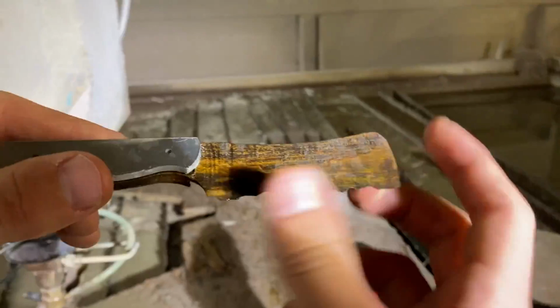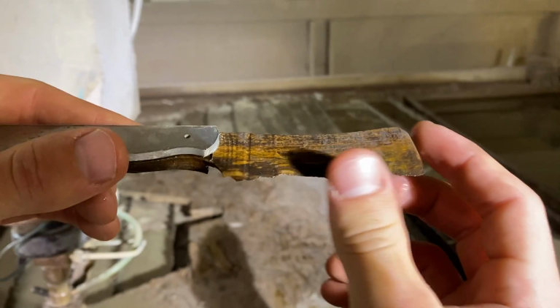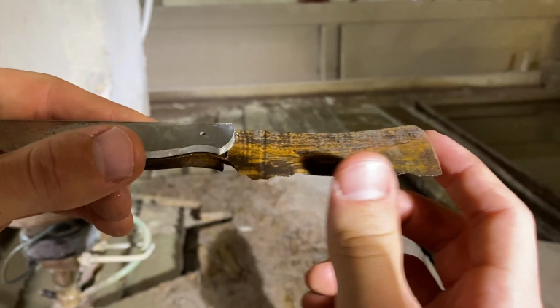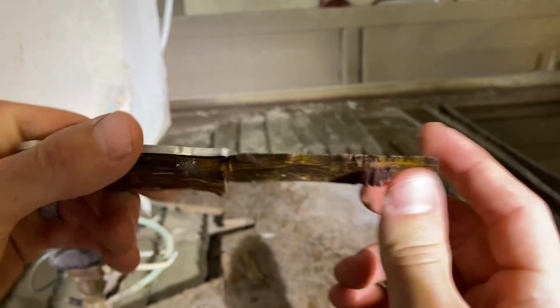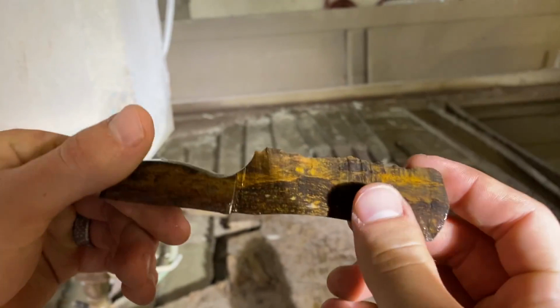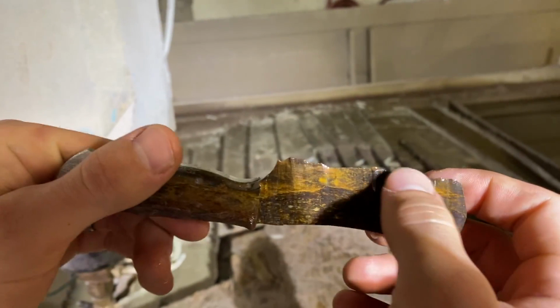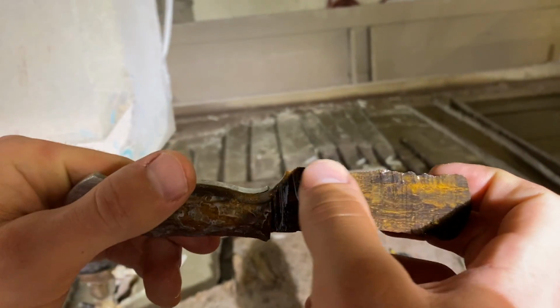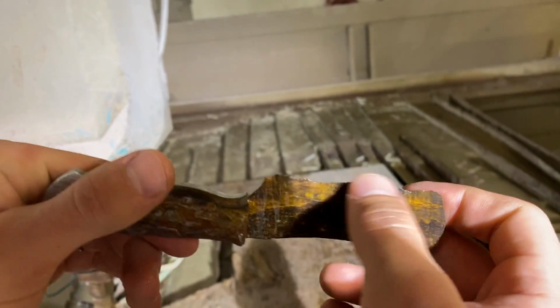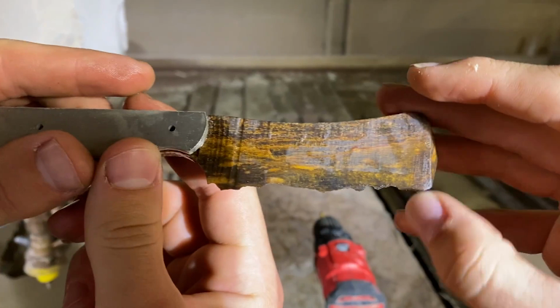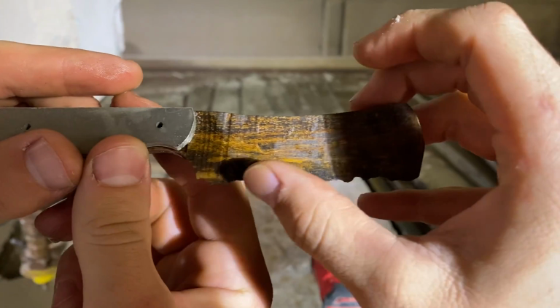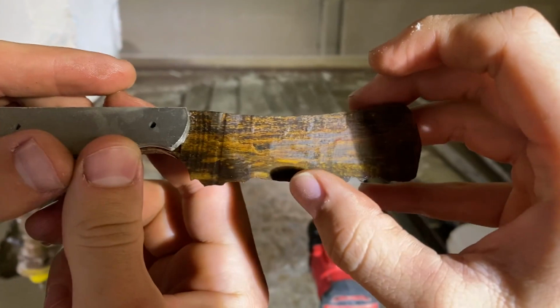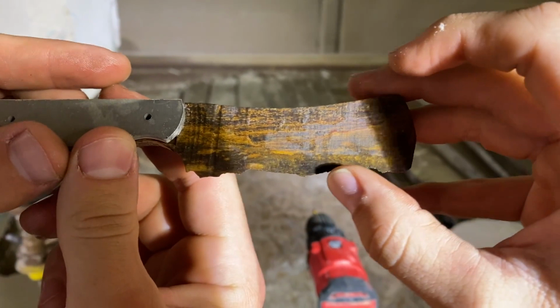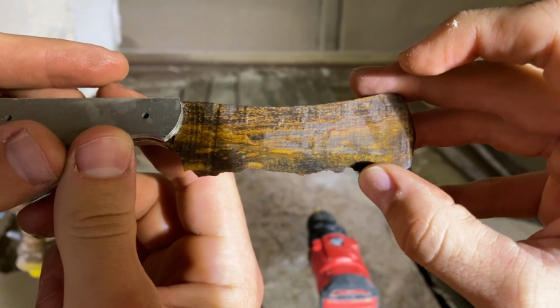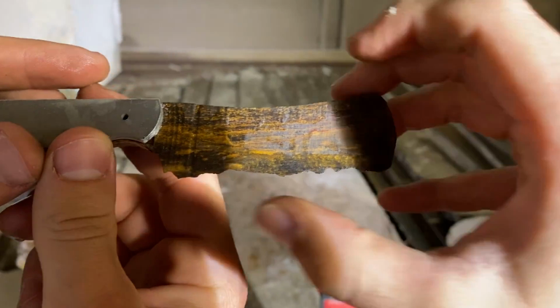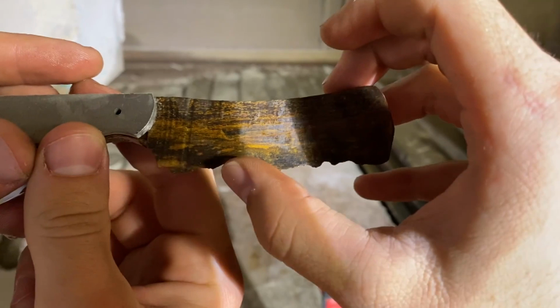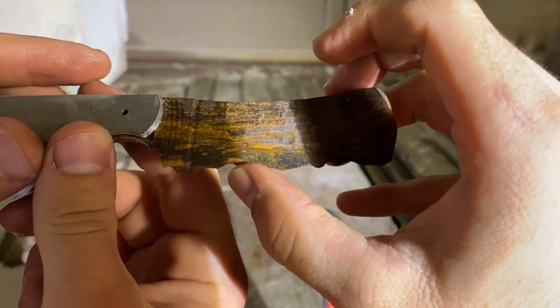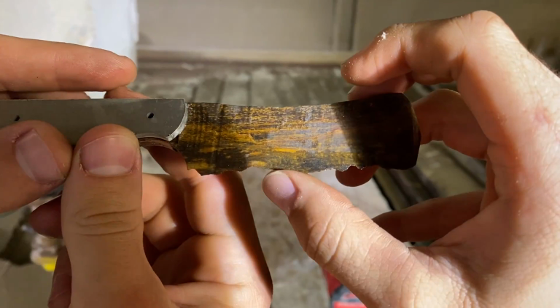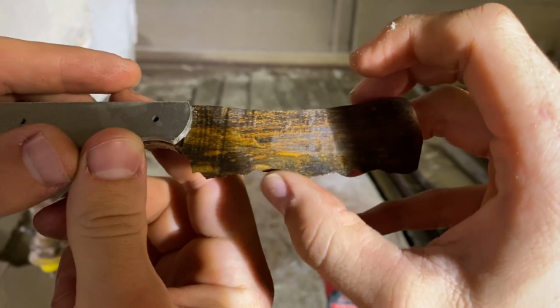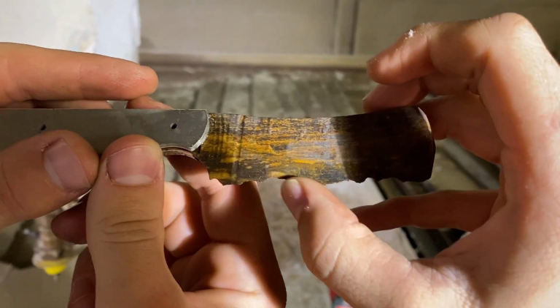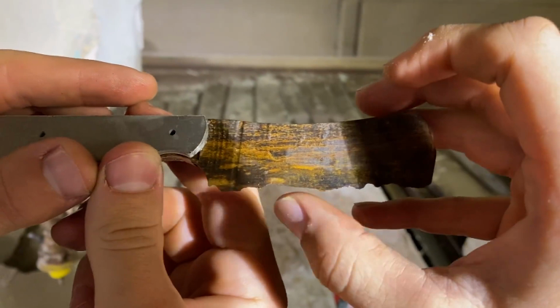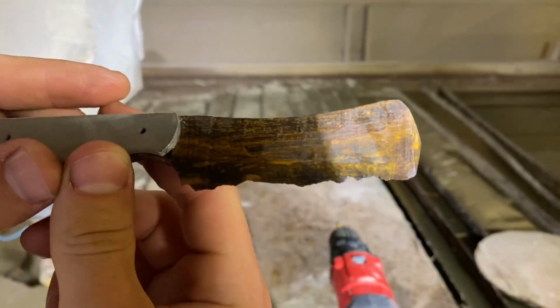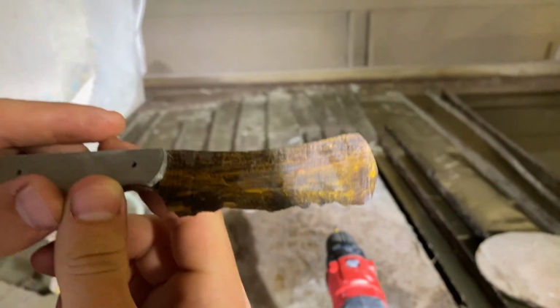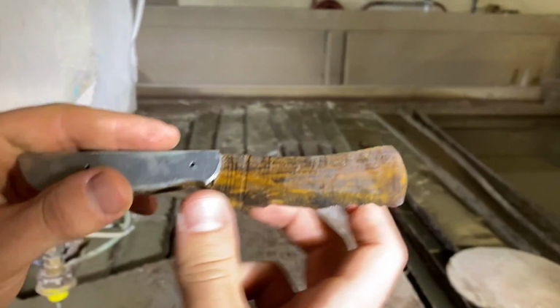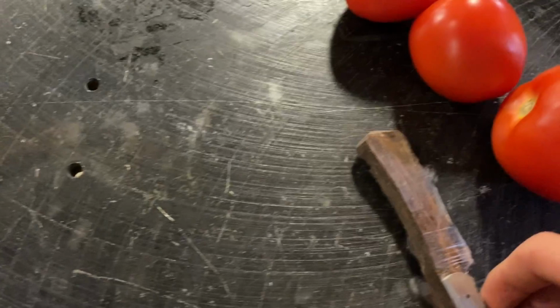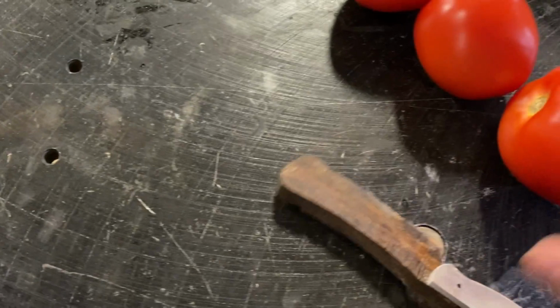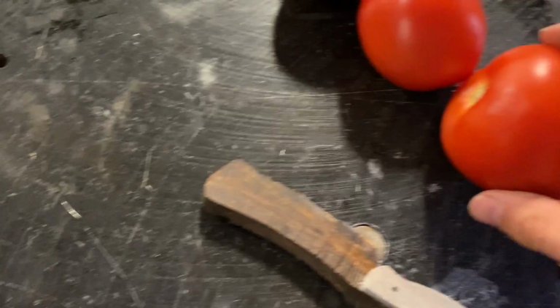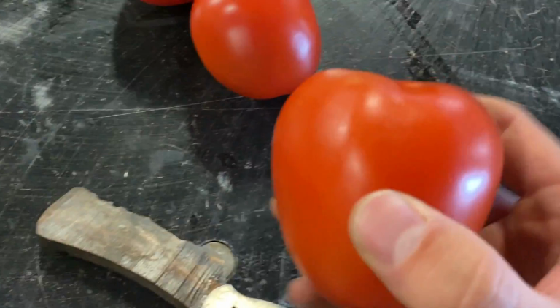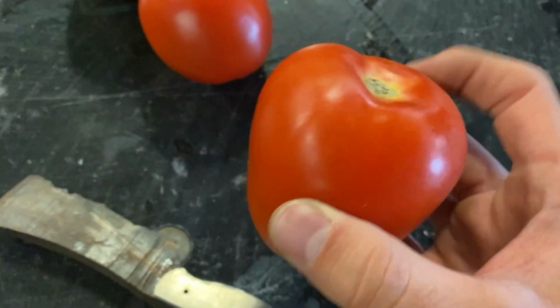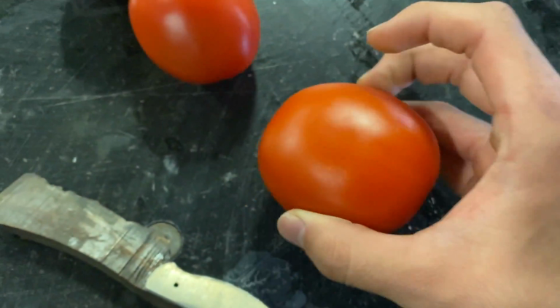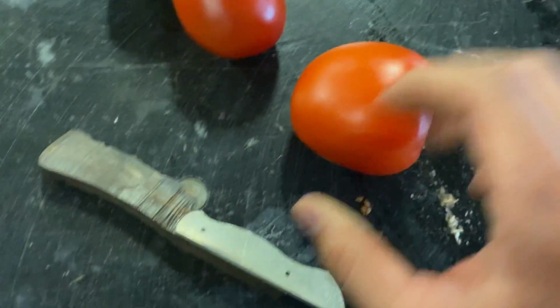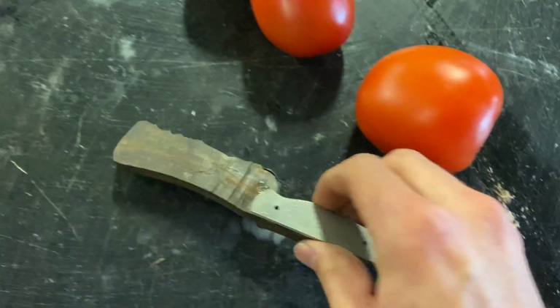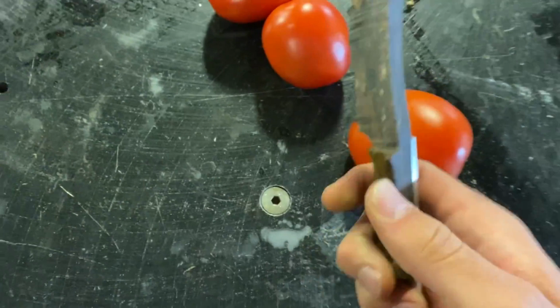Certainly not as pretty, but it left a very, very sharp edge. That's really sharp — I could feel micro serrations, probably like the grain of the wood. Alright, here we have some tomatoes that aren't mushy, and we're going to try again.